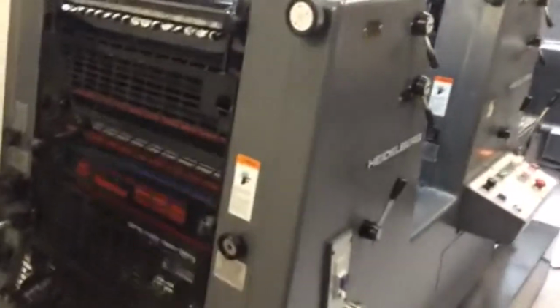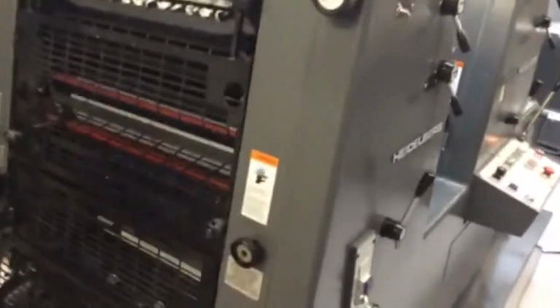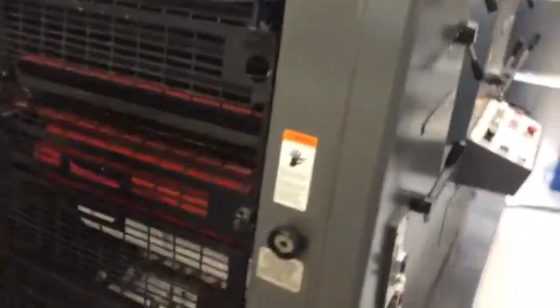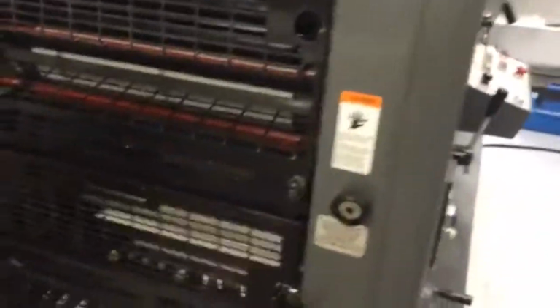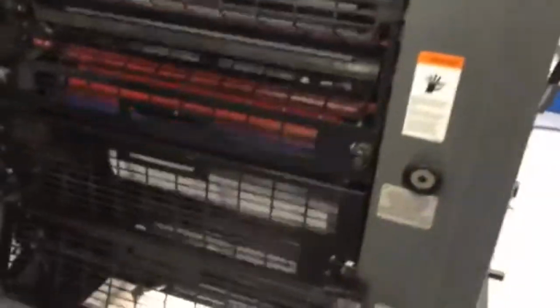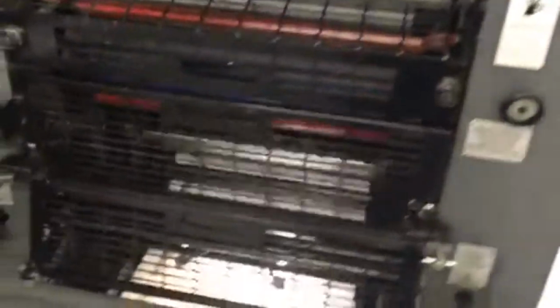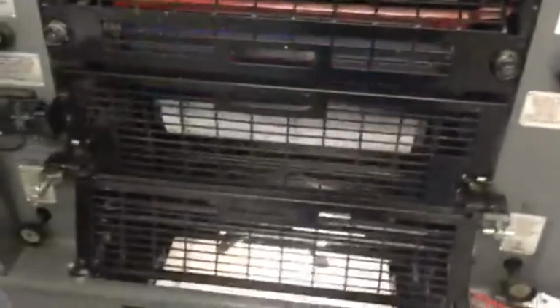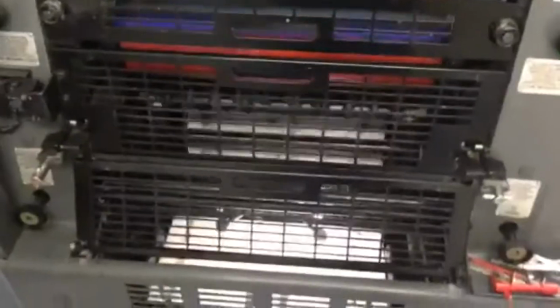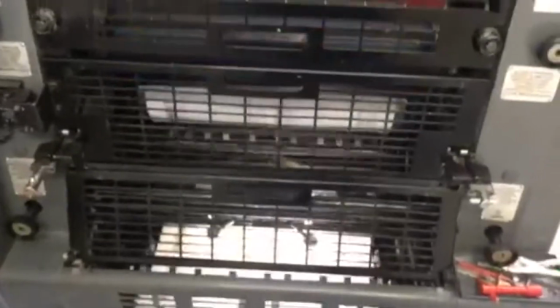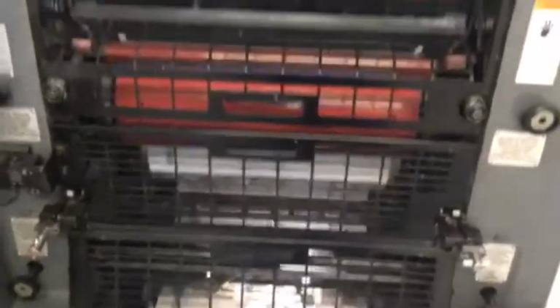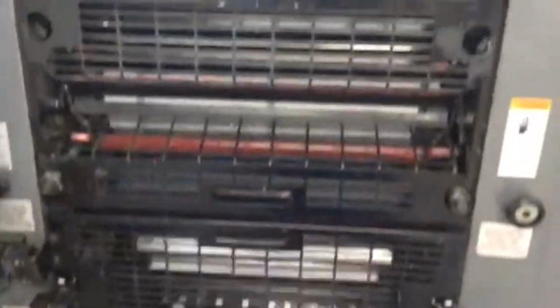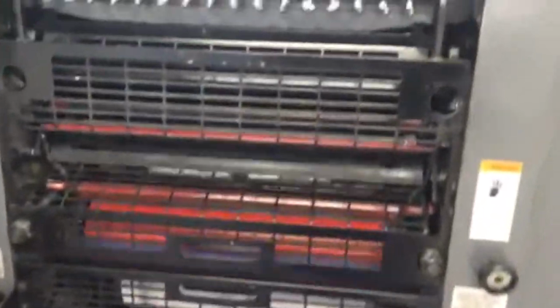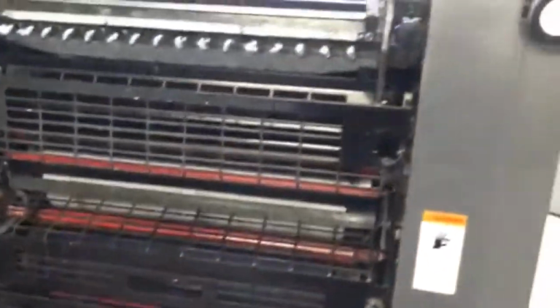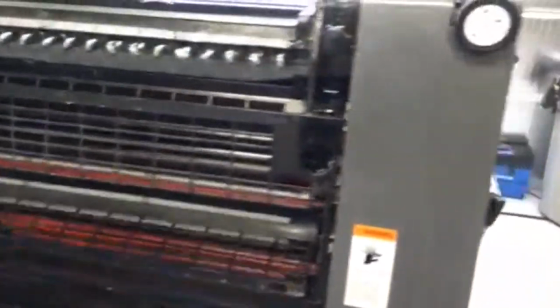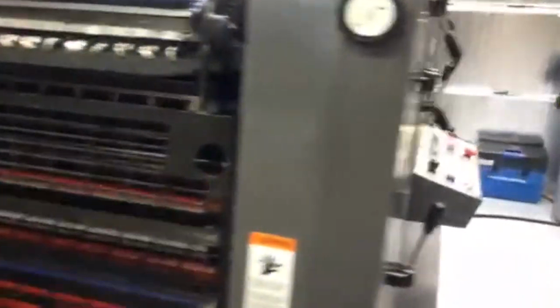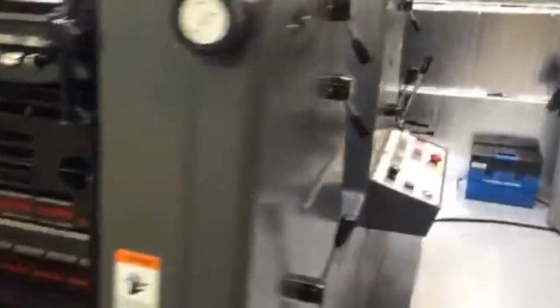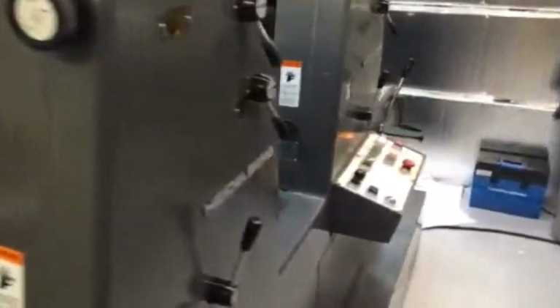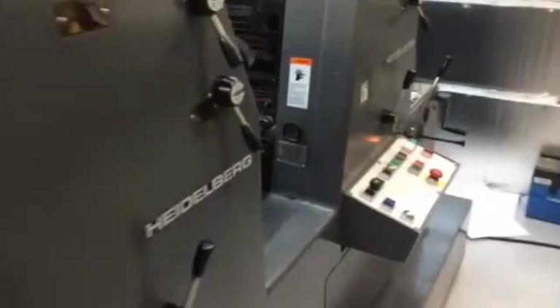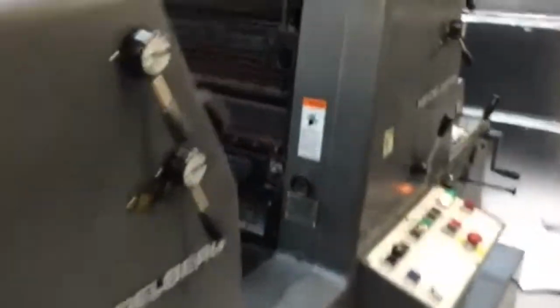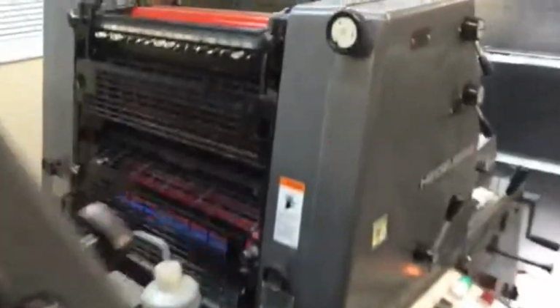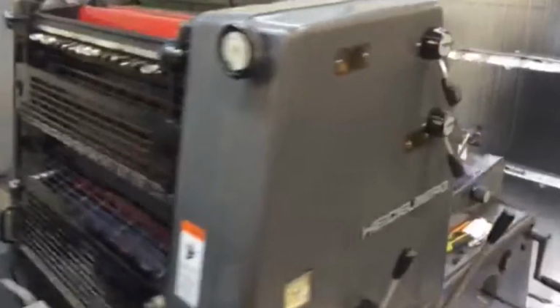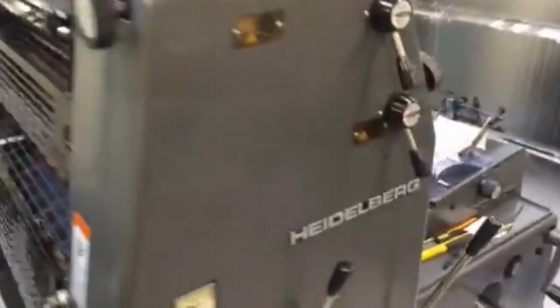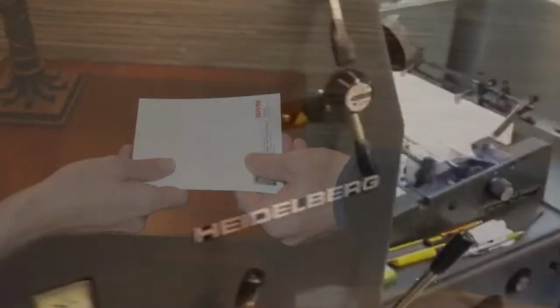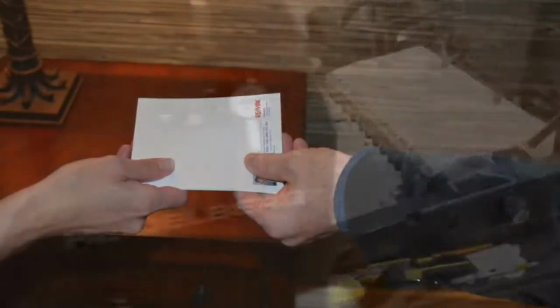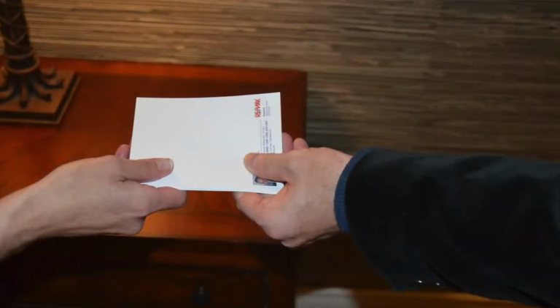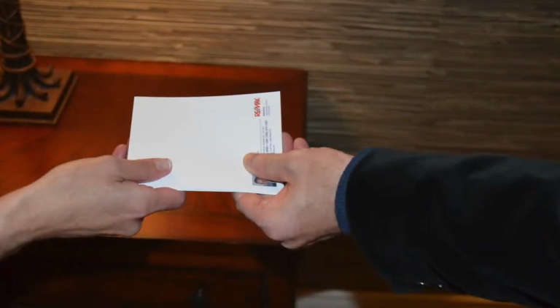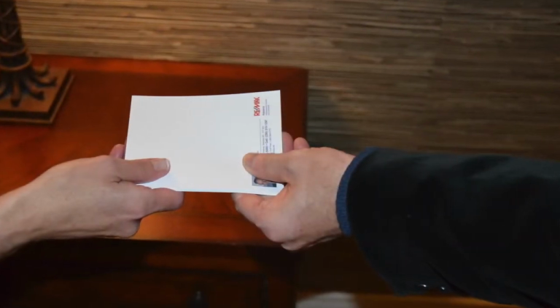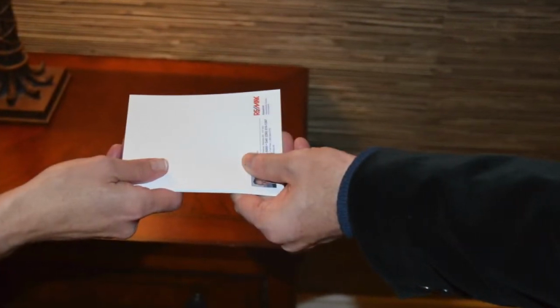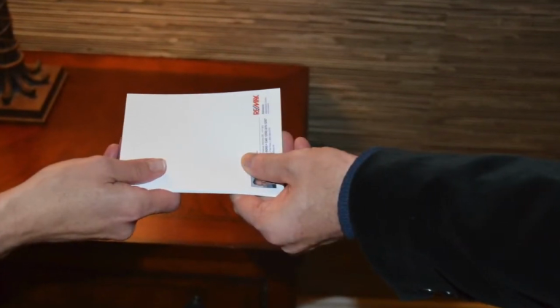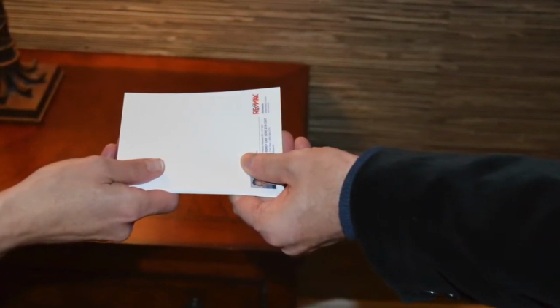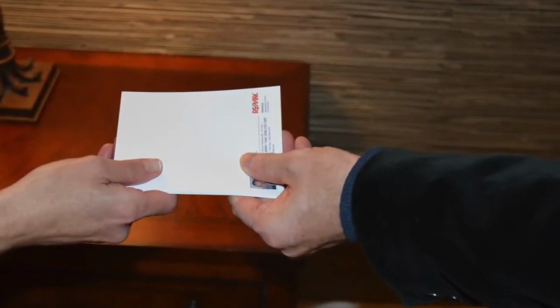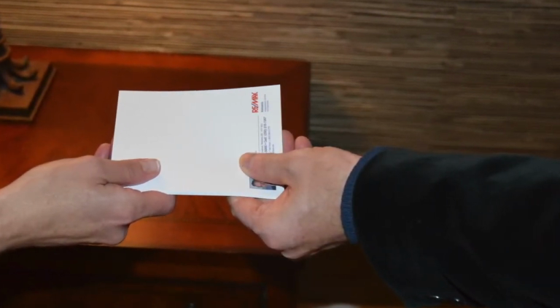It also provides repeat exposure. When a client receives a notepad, they'll keep them handy and then use them almost daily. This means your business name and contact information will always be displayed.